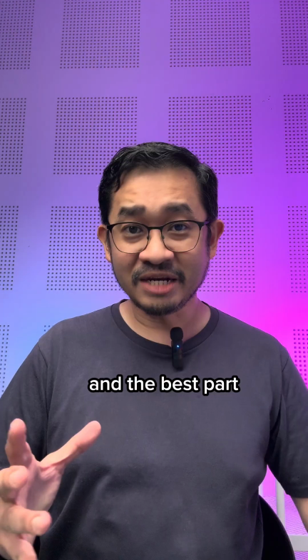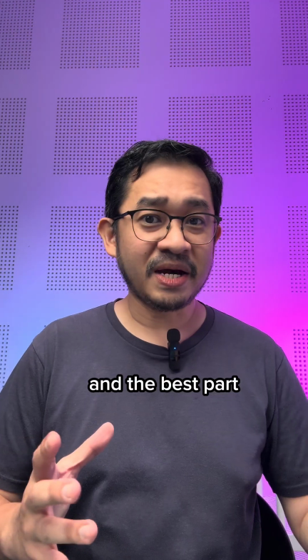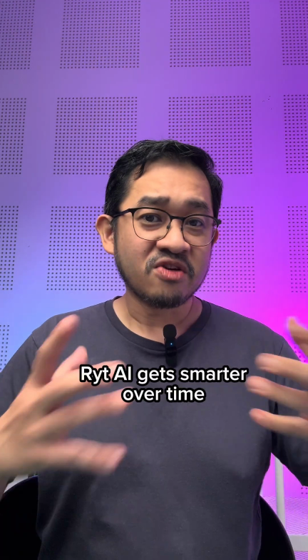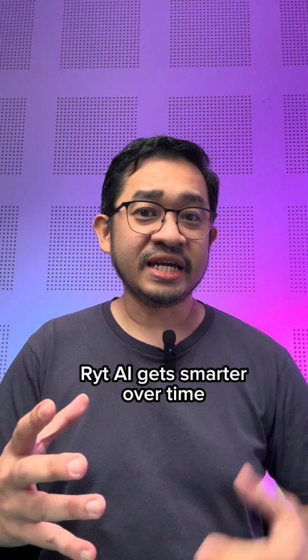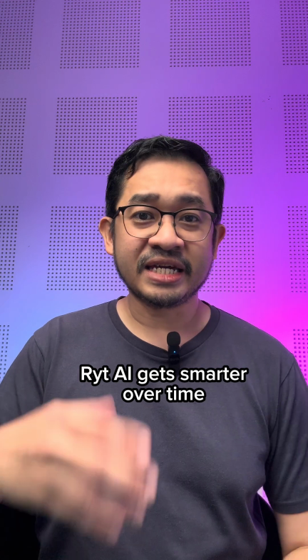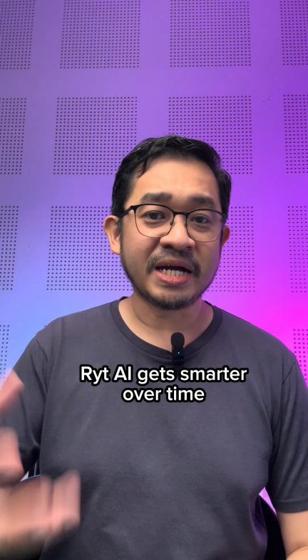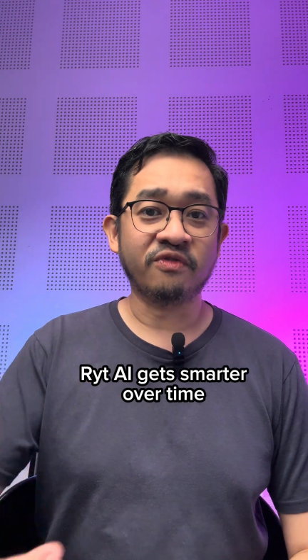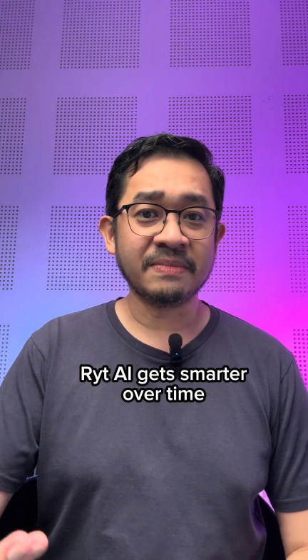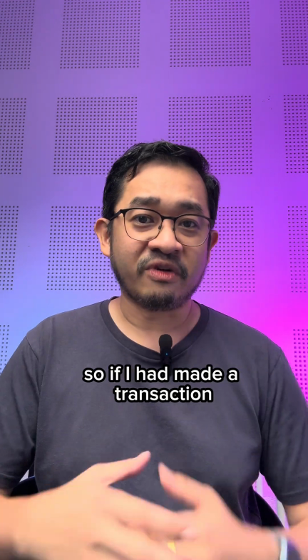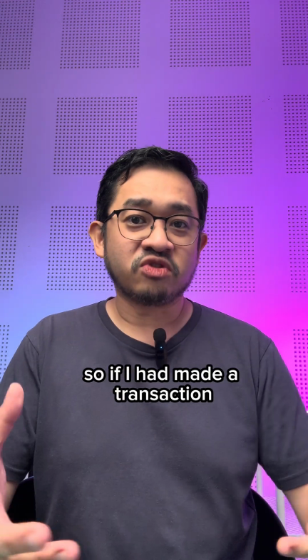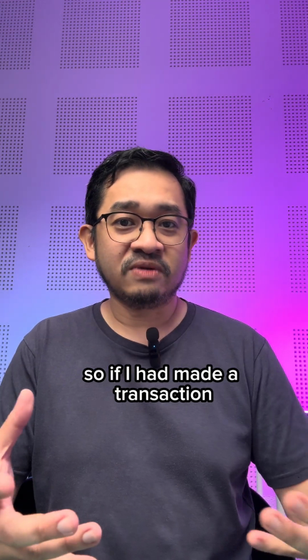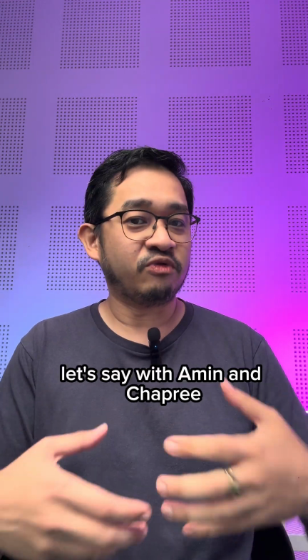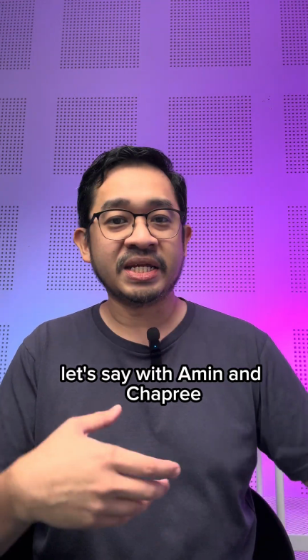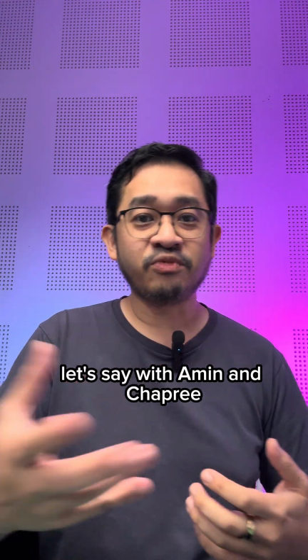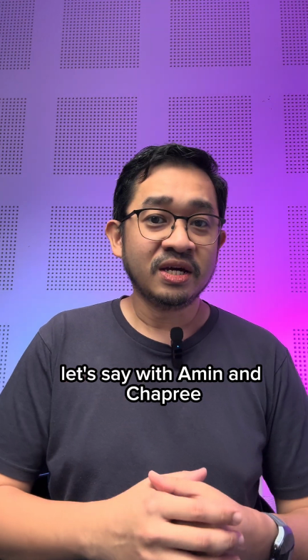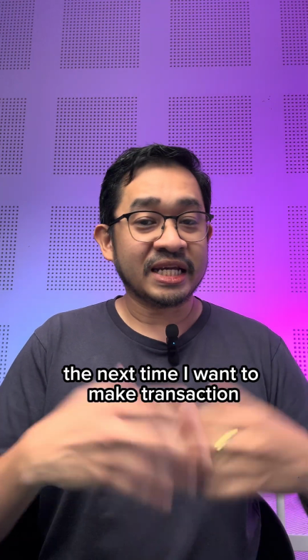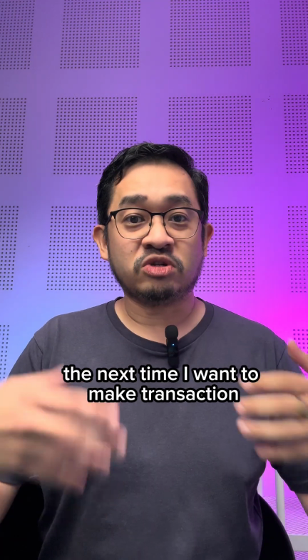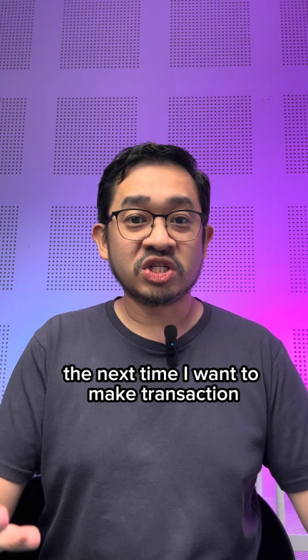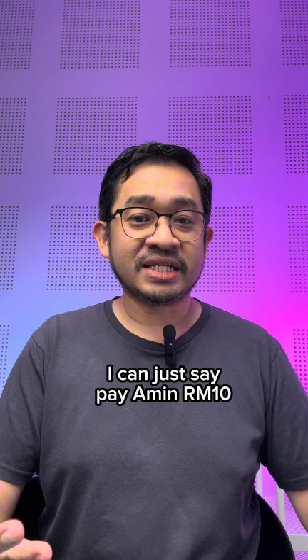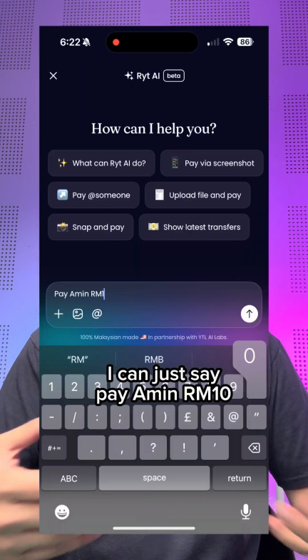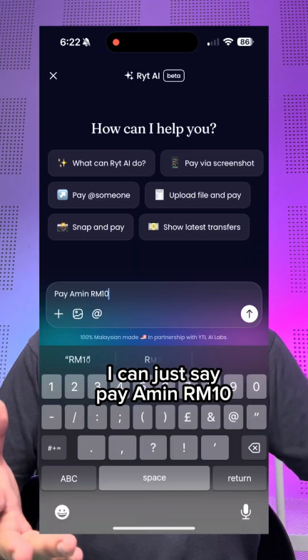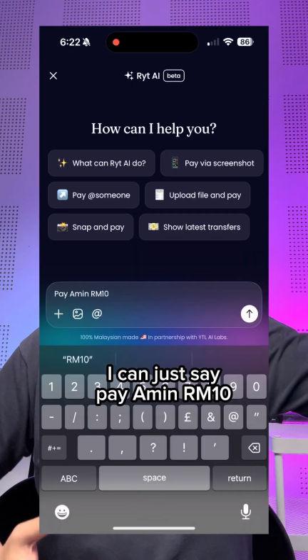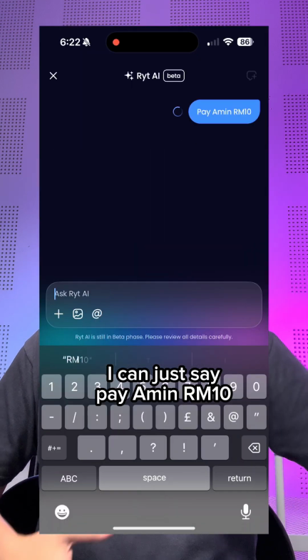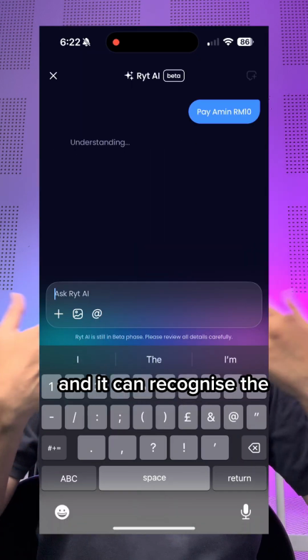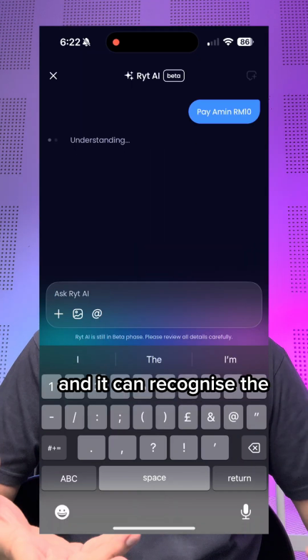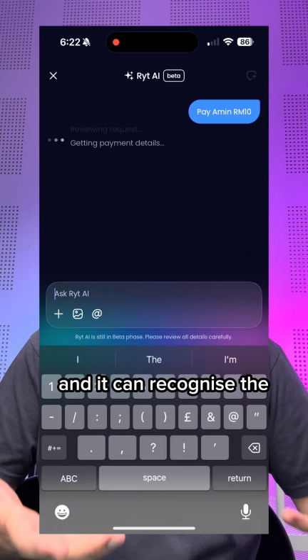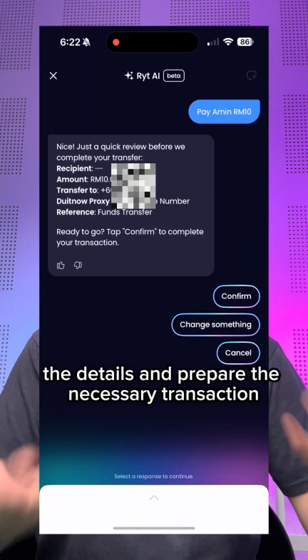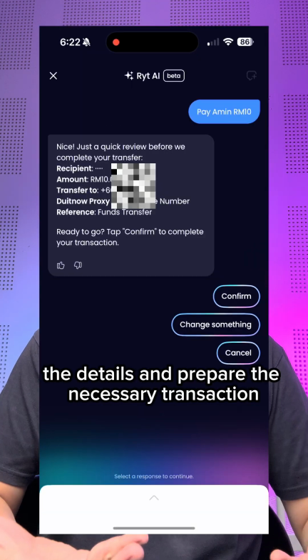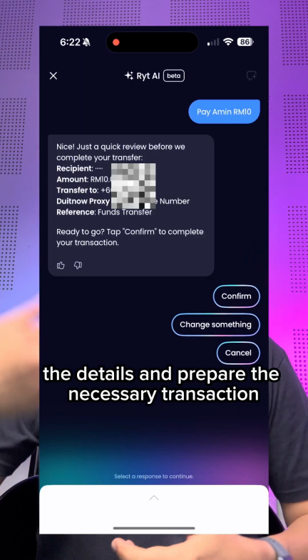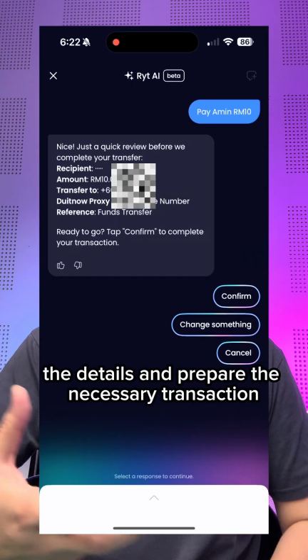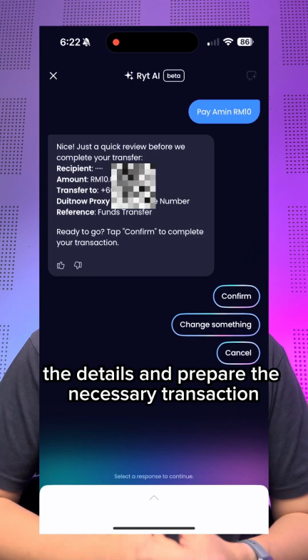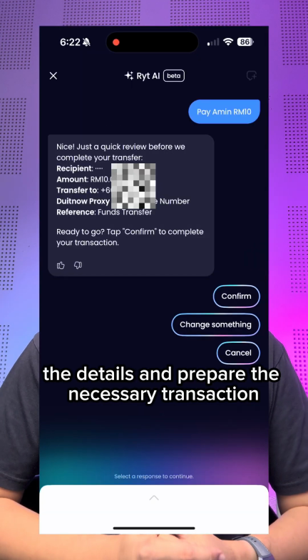You have to check the details before you confirm and approve the transaction. And the best part — WriteAI gets smarter over time. So if I make a transaction with Amin and Chapri, the next time I want to make a transaction I can just say 'pay Amin RM10' and it can recognize the details and prepare the necessary transaction.